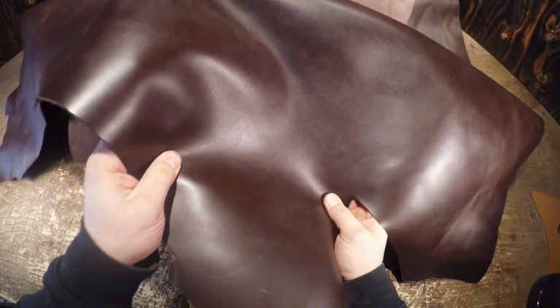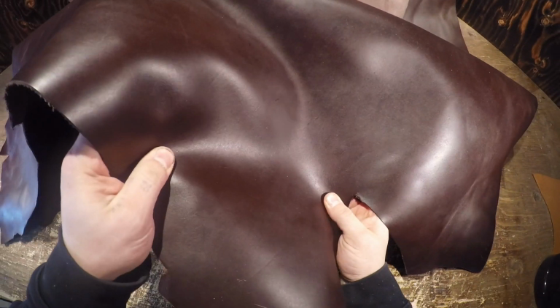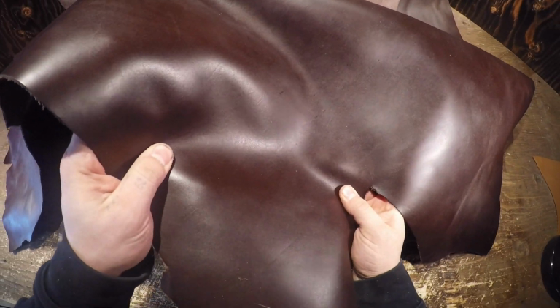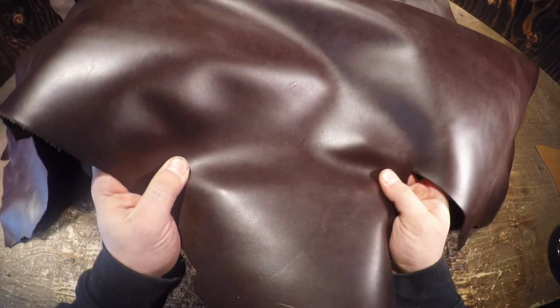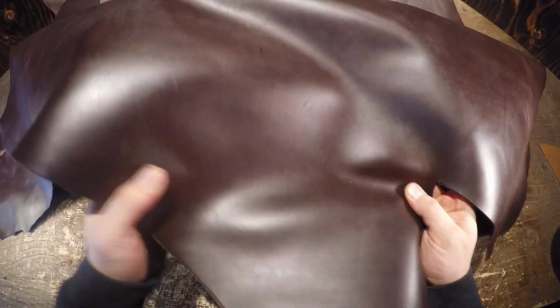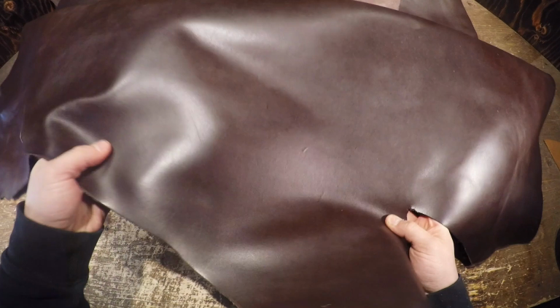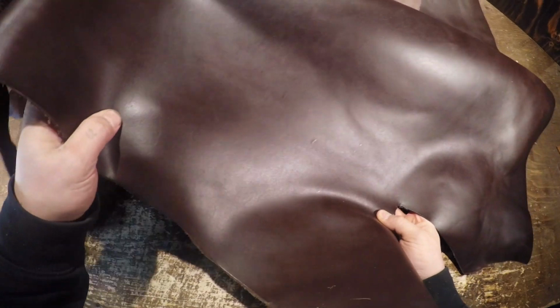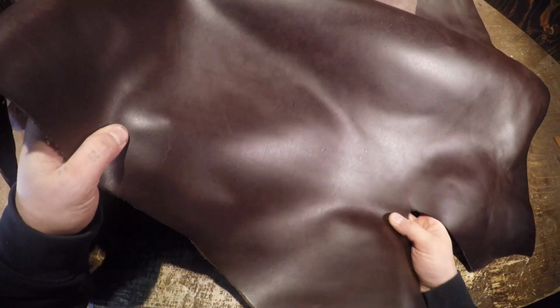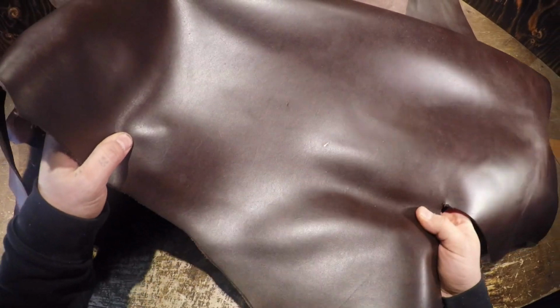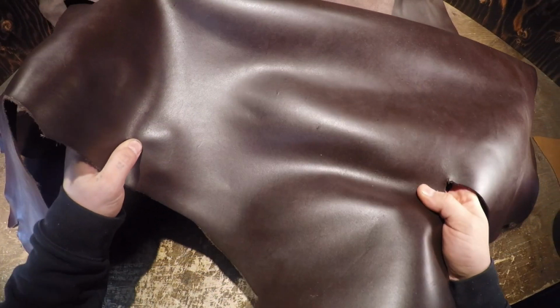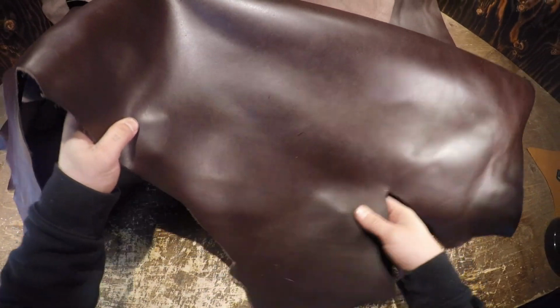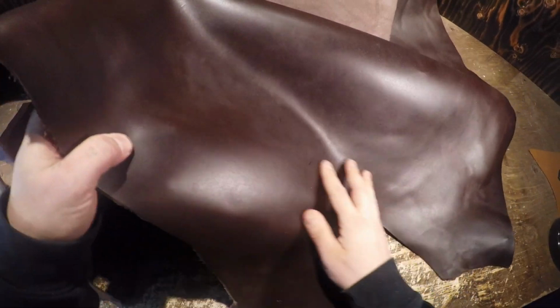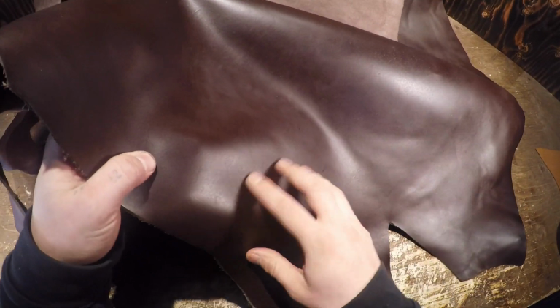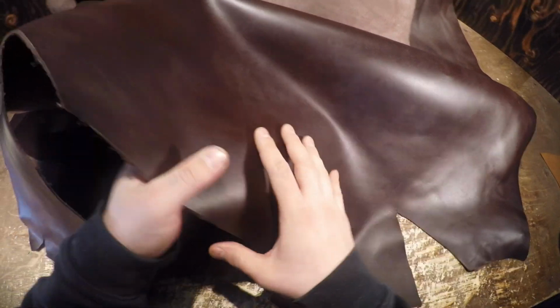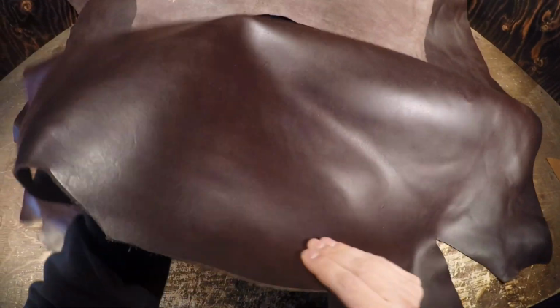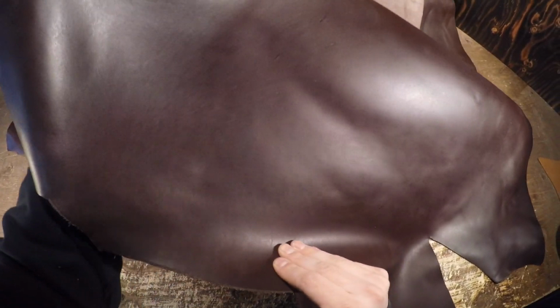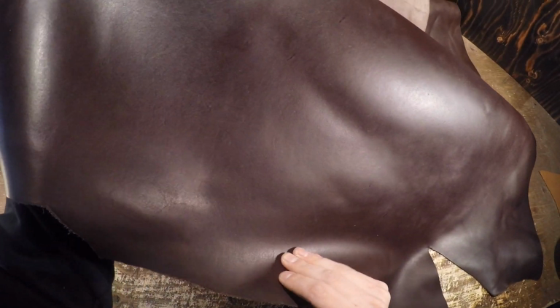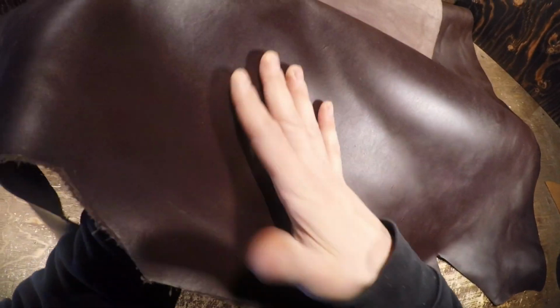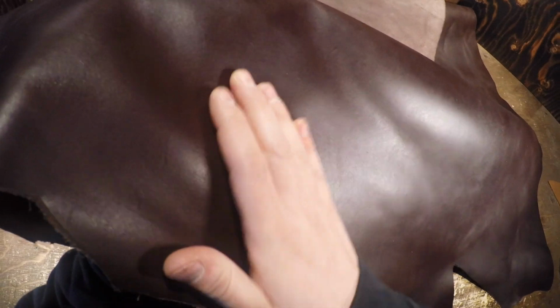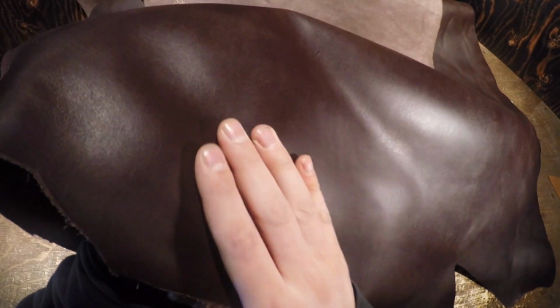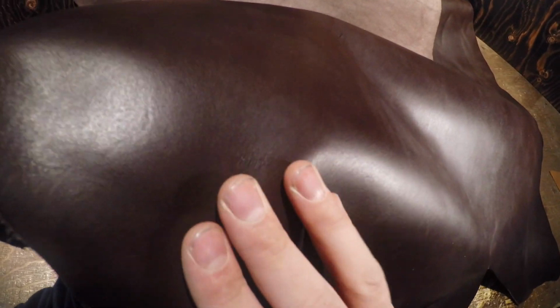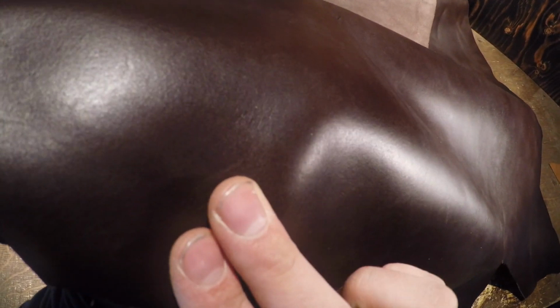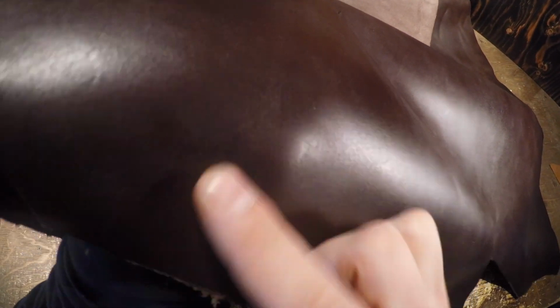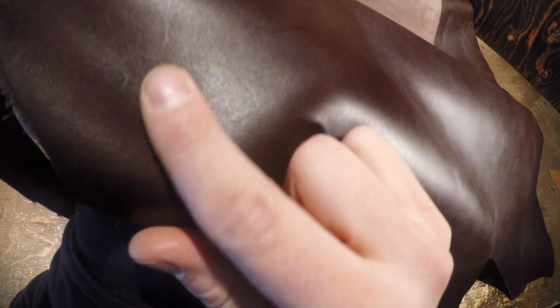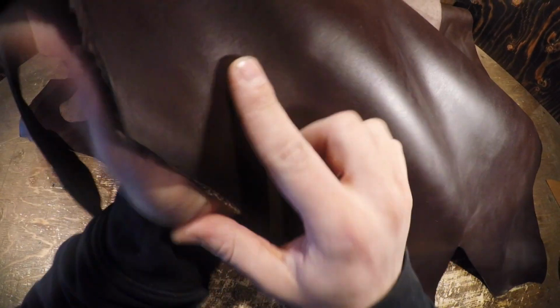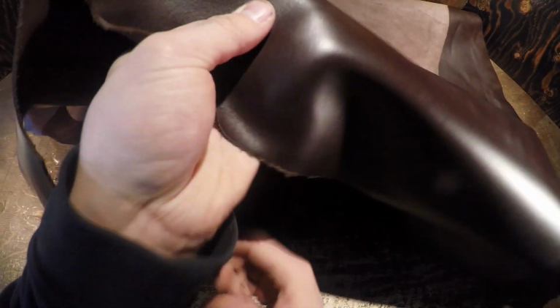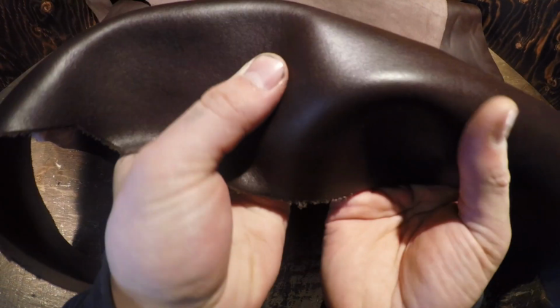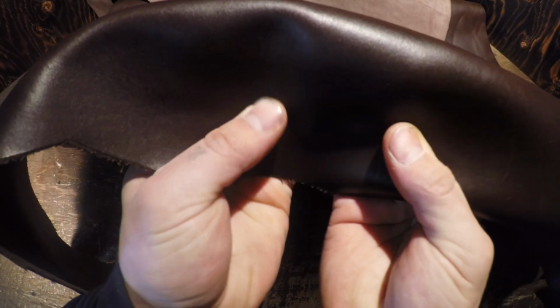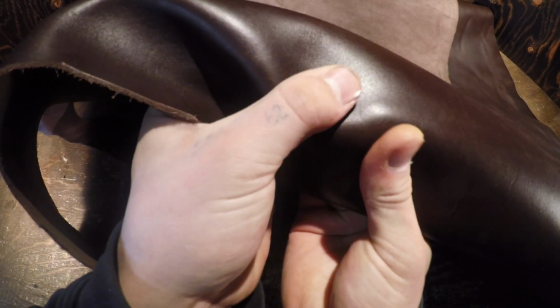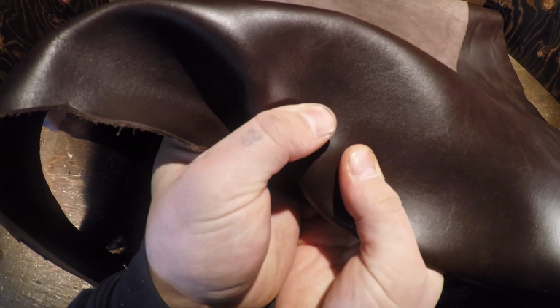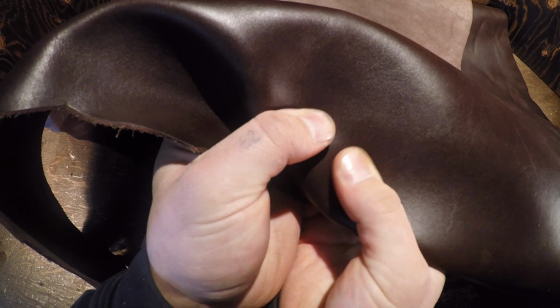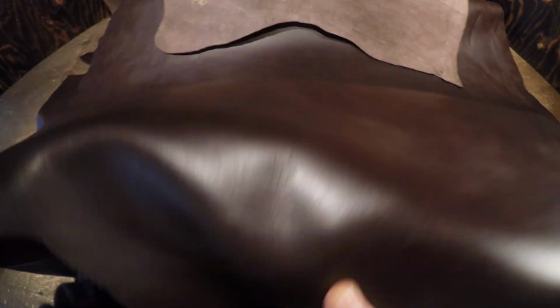You can't see any fat lines or grain creases. There's no distressing, no pull-up, no oils, no waxes. You have a semi-gloss finish on the top side that is very smooth to the touch.